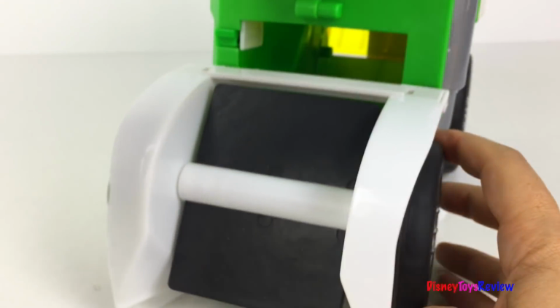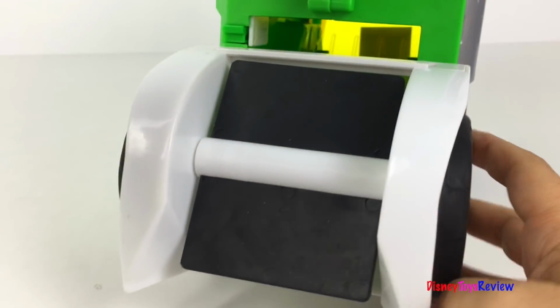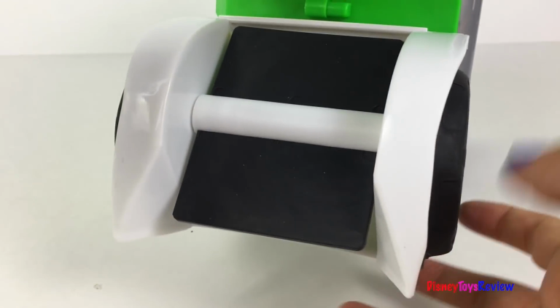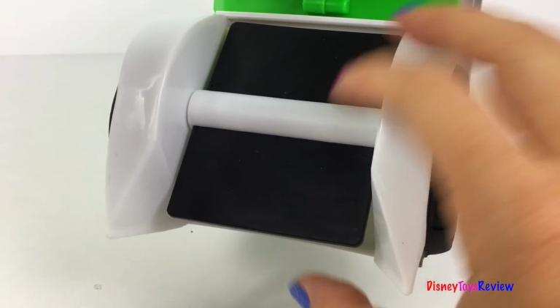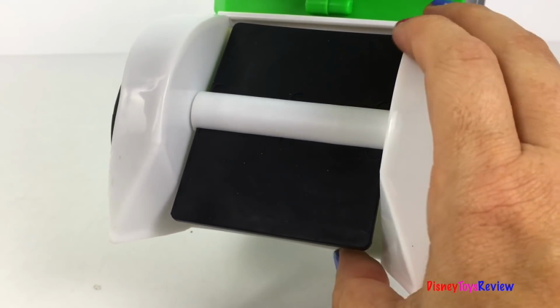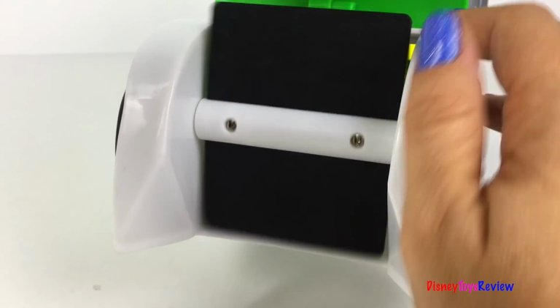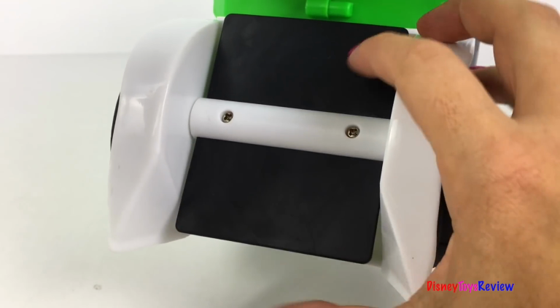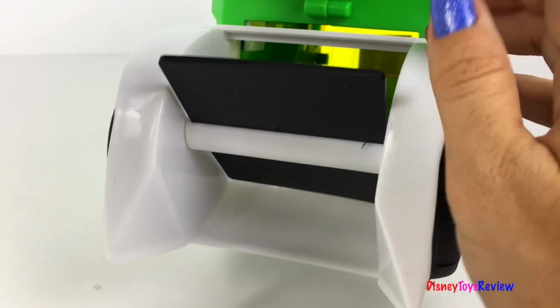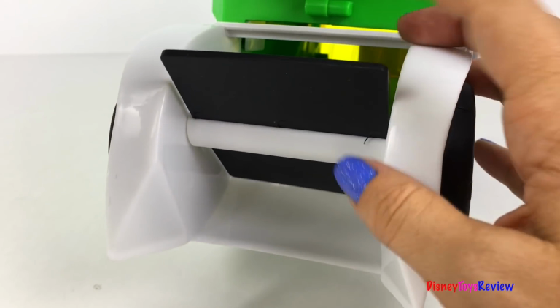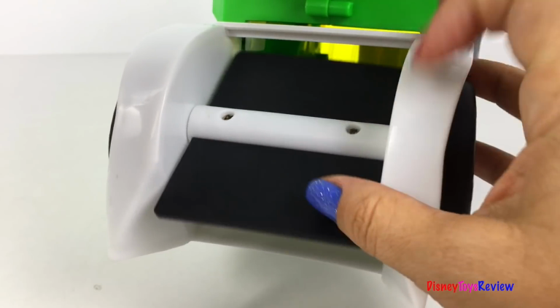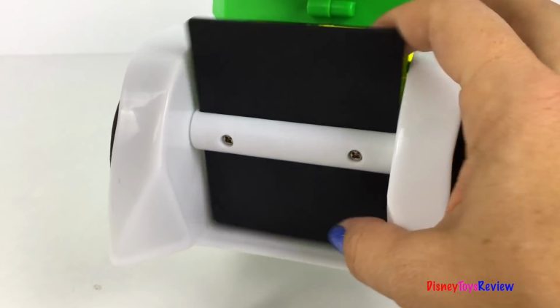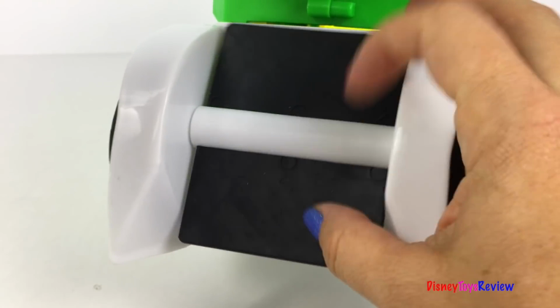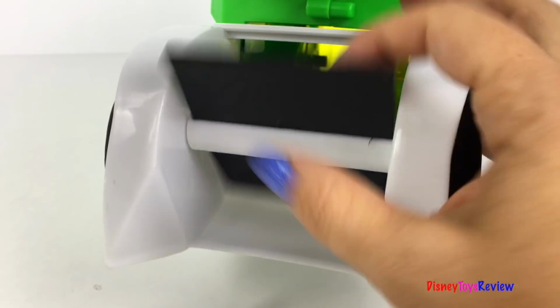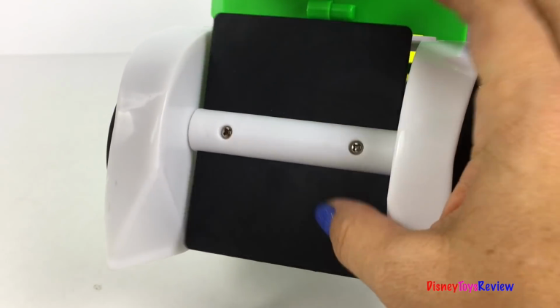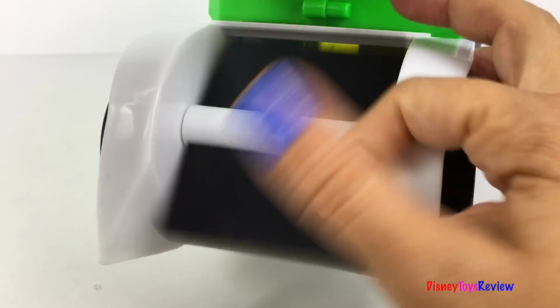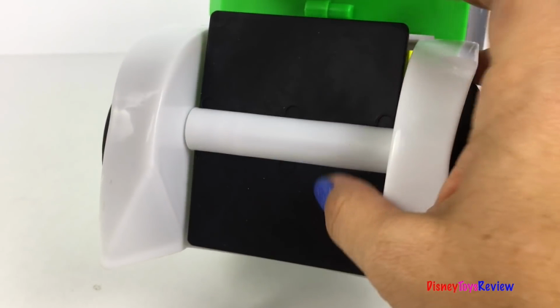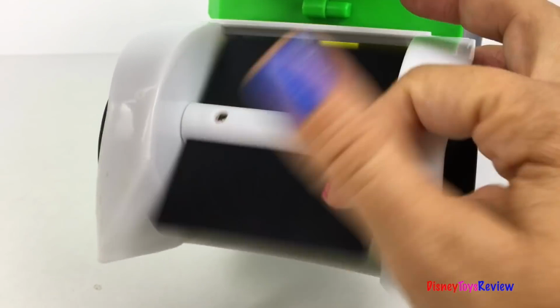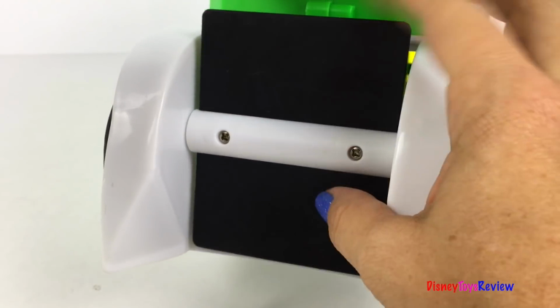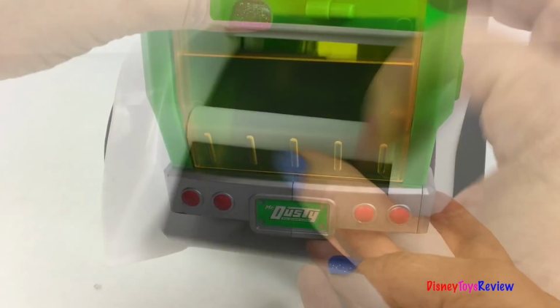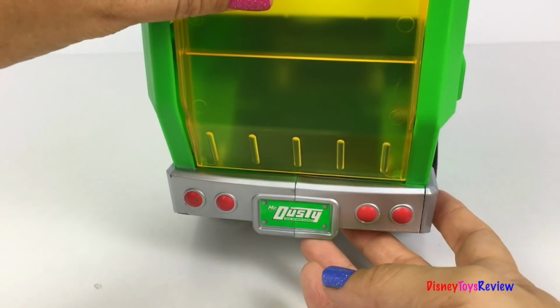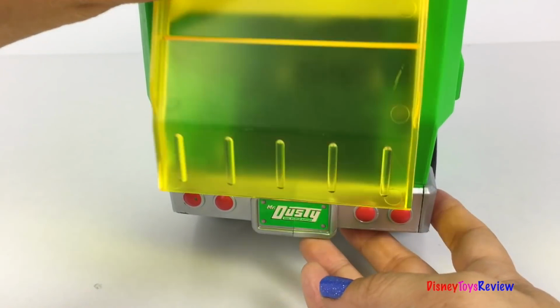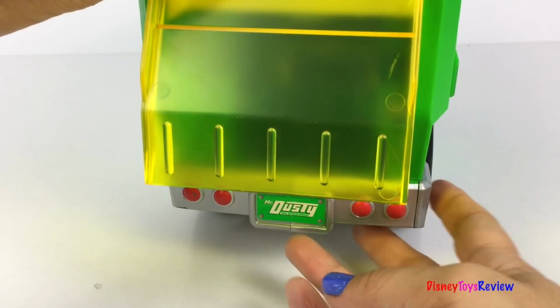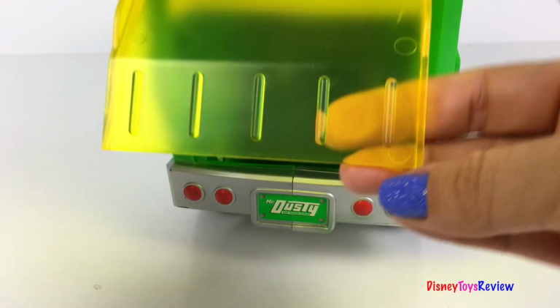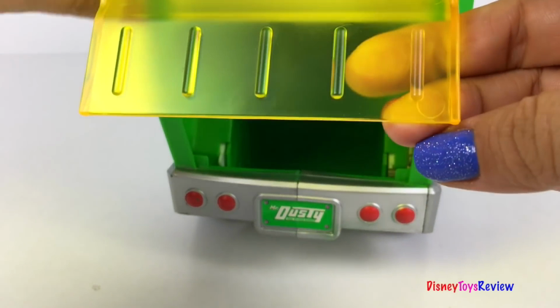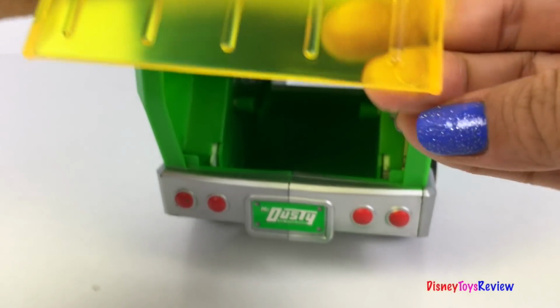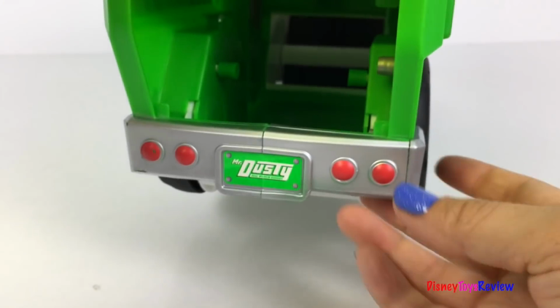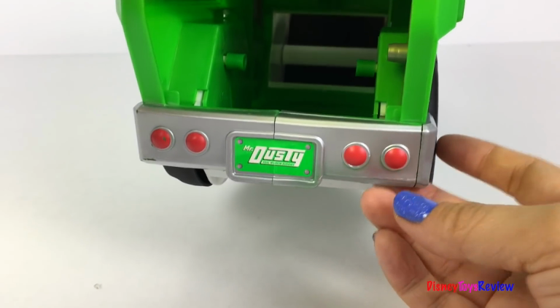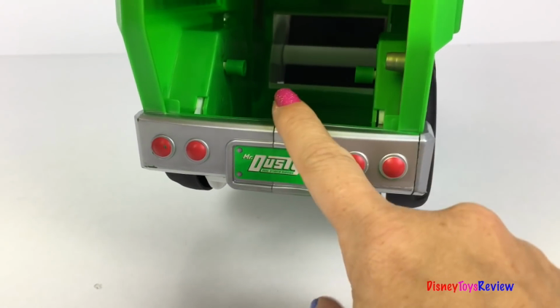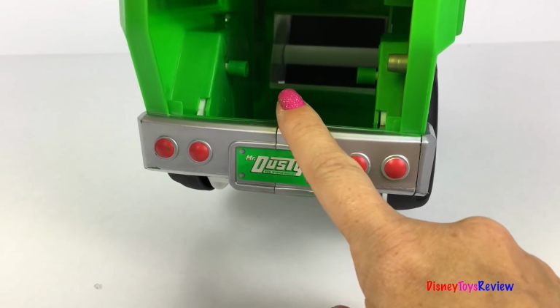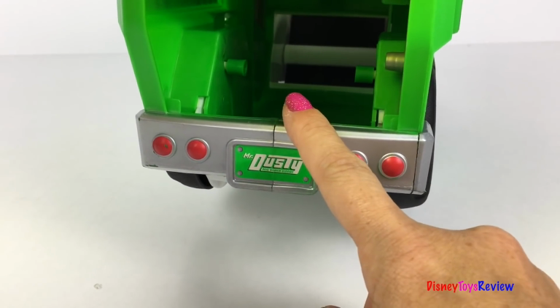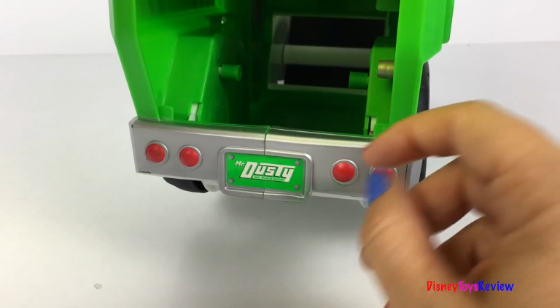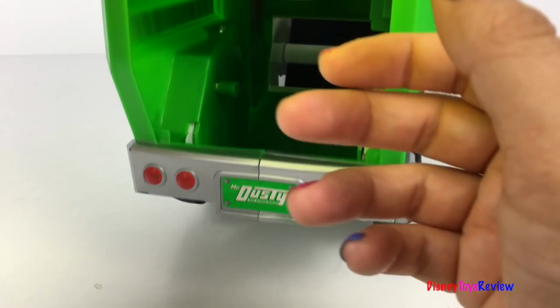Let's take a look inside. Wow! It has this rubber panel that helps push the toys inside.